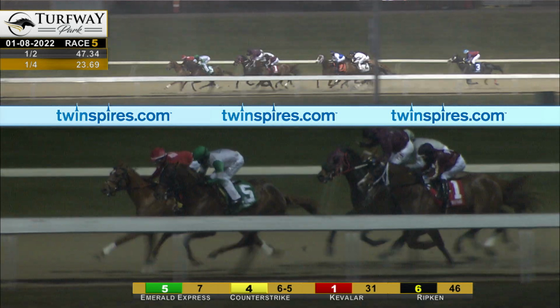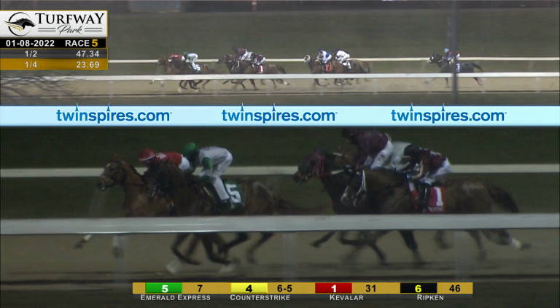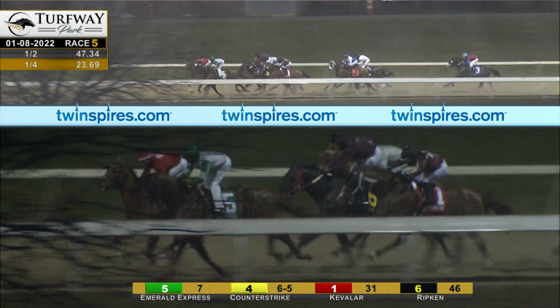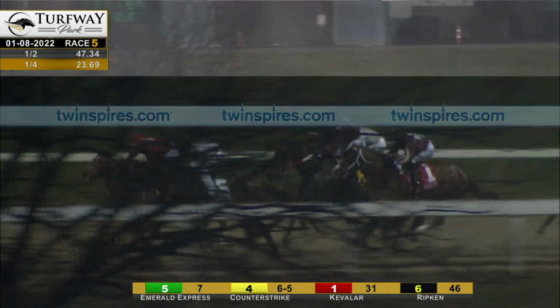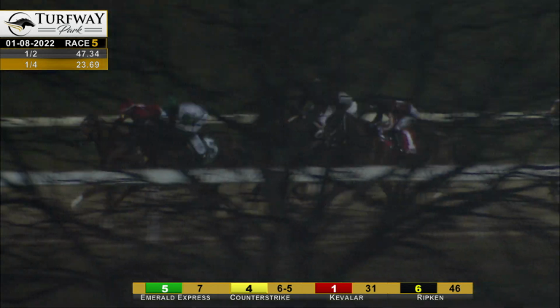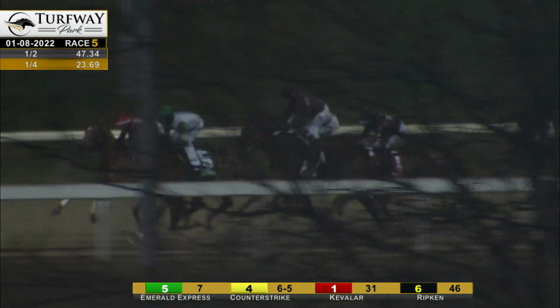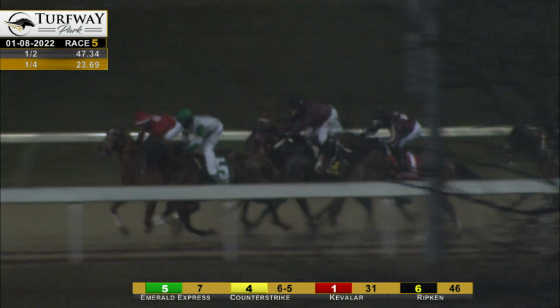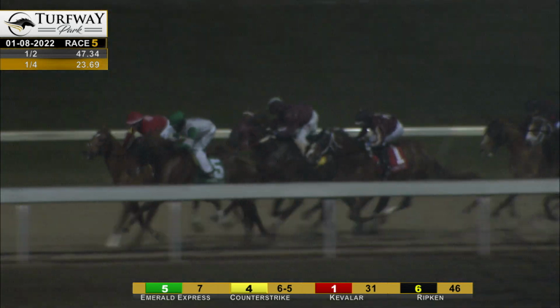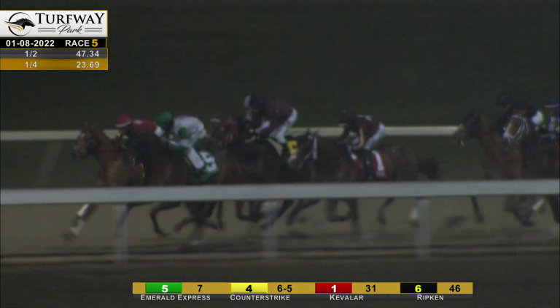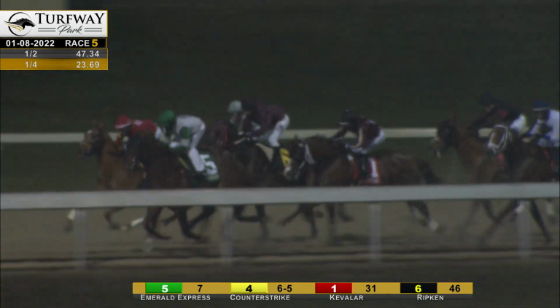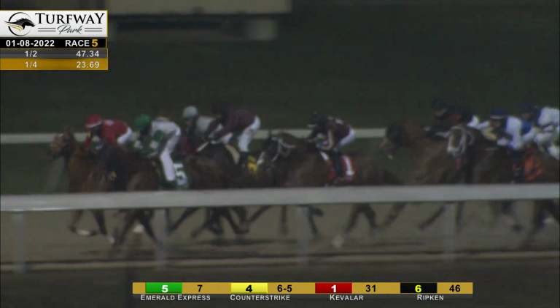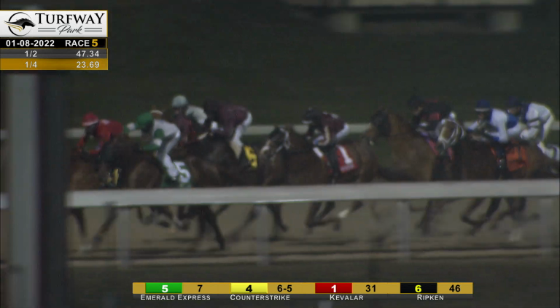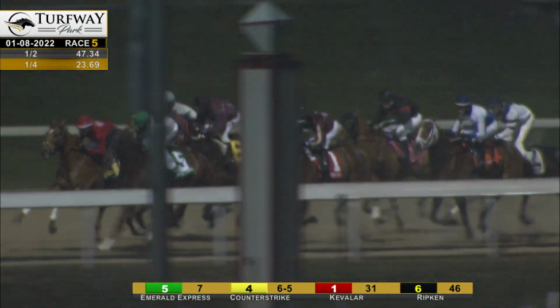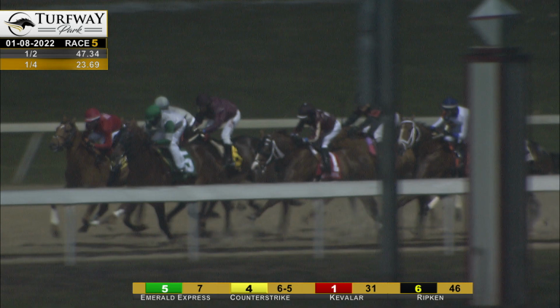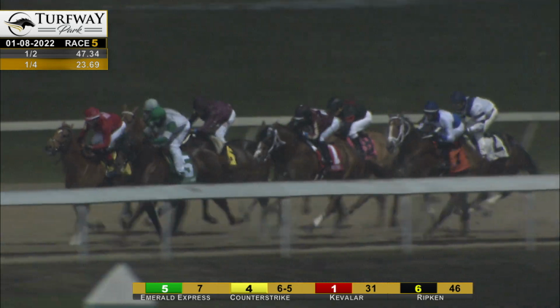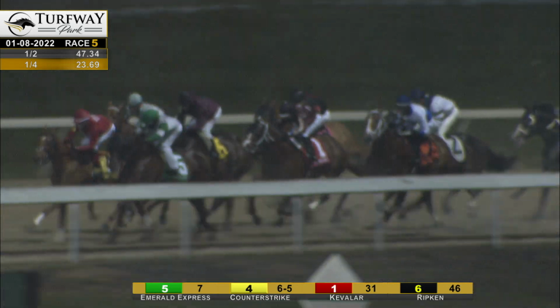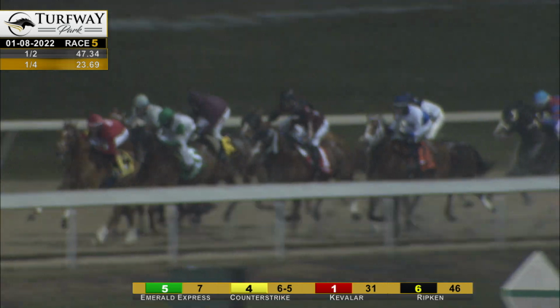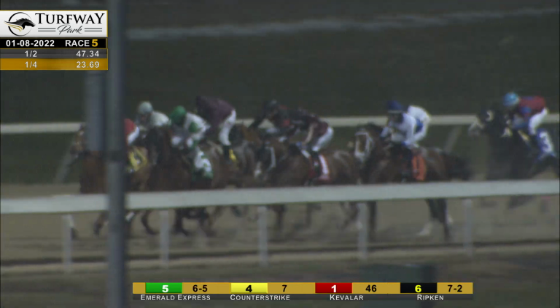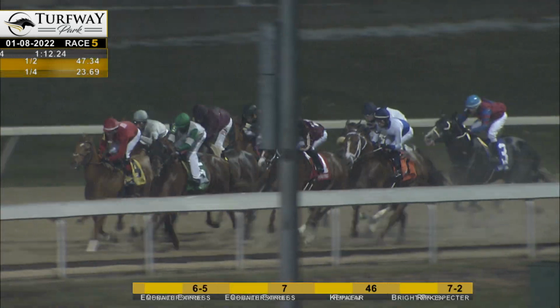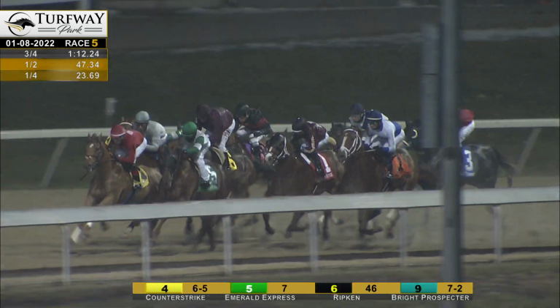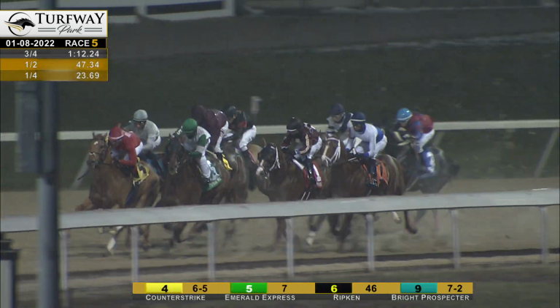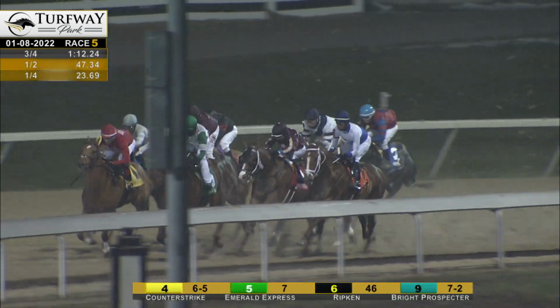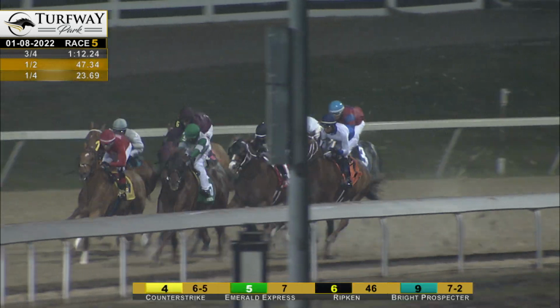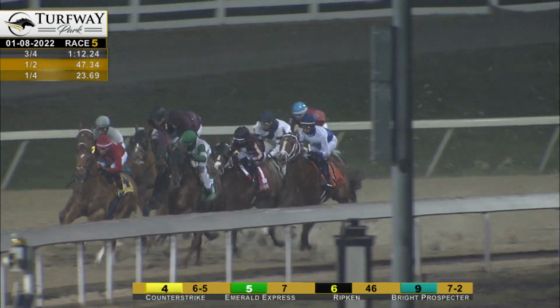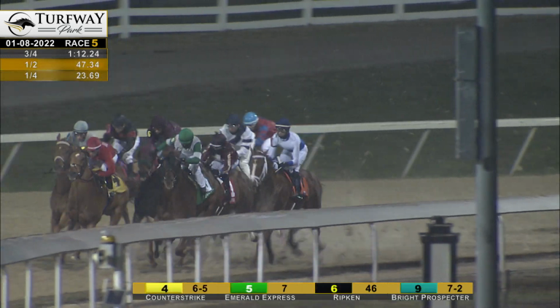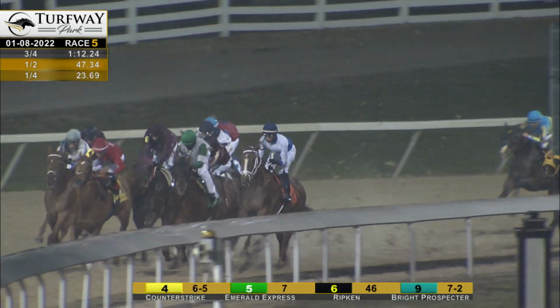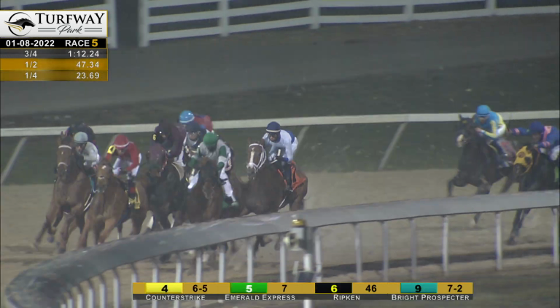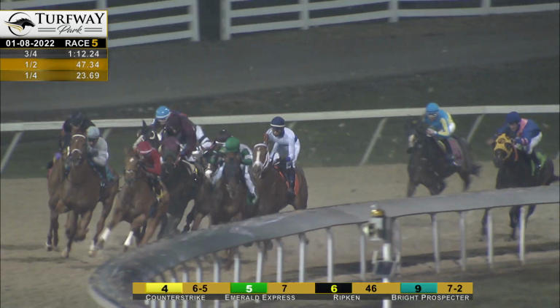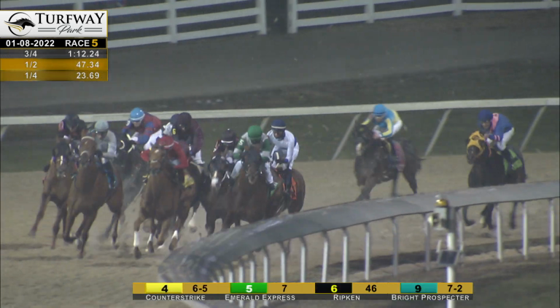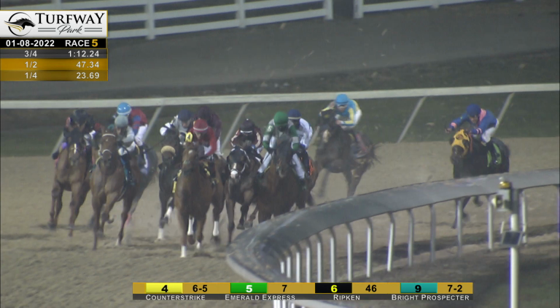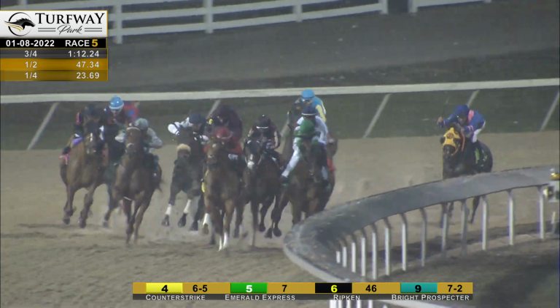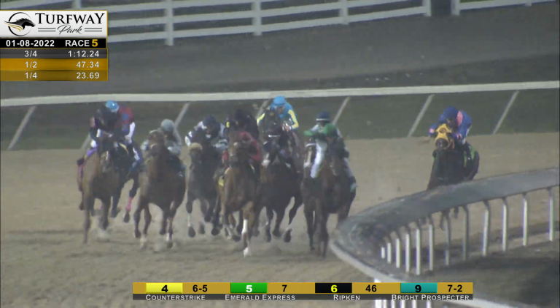The leader Counter Strike. Emerald Express to the inside, from between horses Ripken and Bright Prospector, three deep as they race around the turn chasing Counter Strike — who will whip them in?